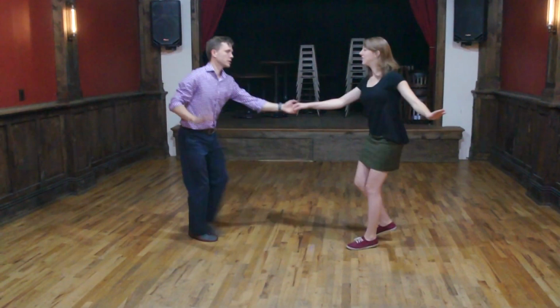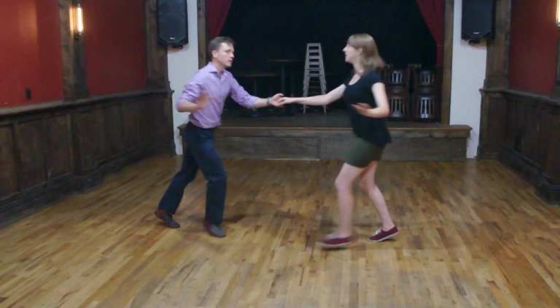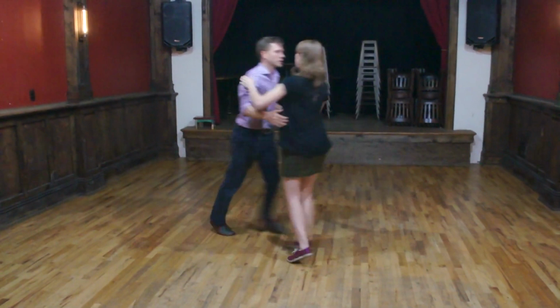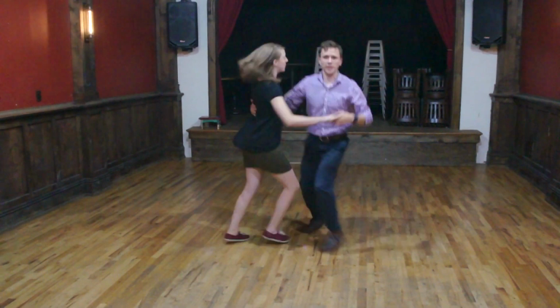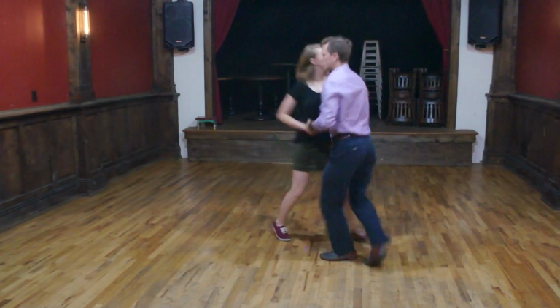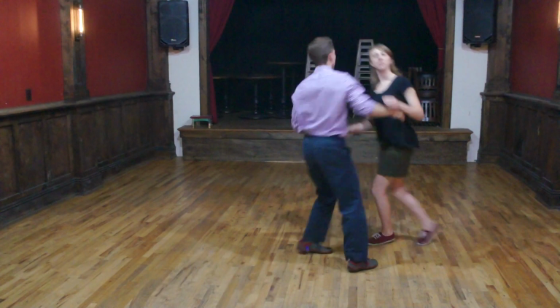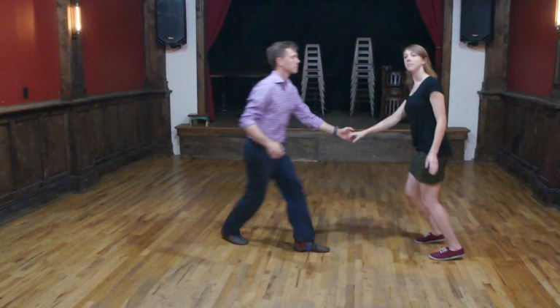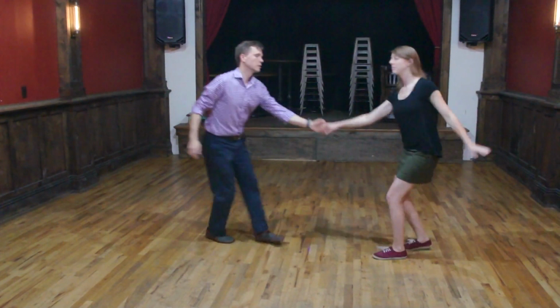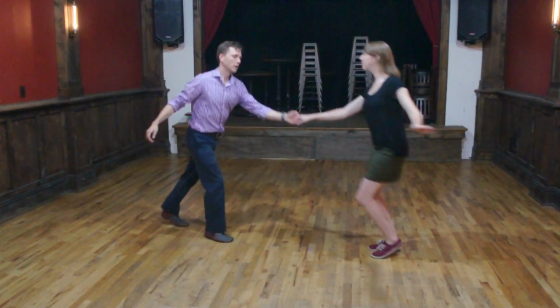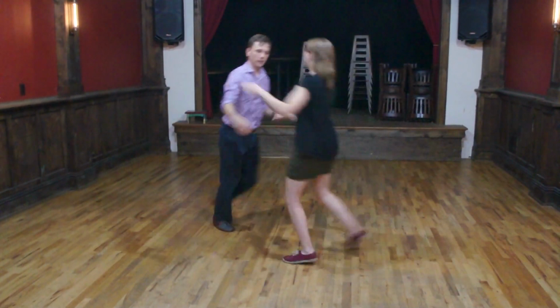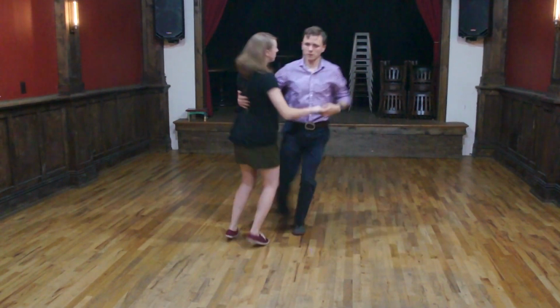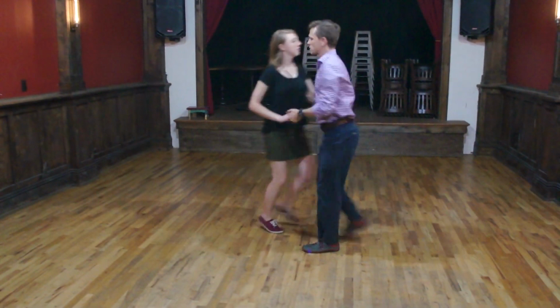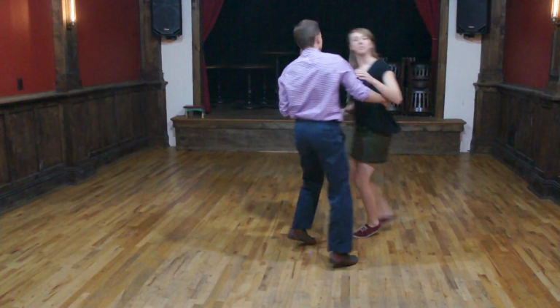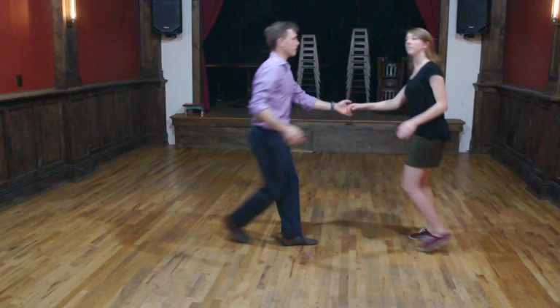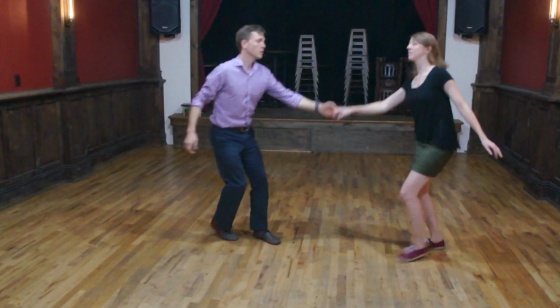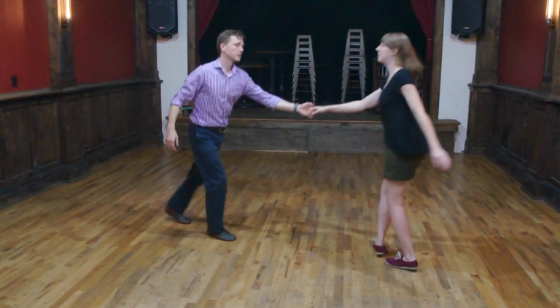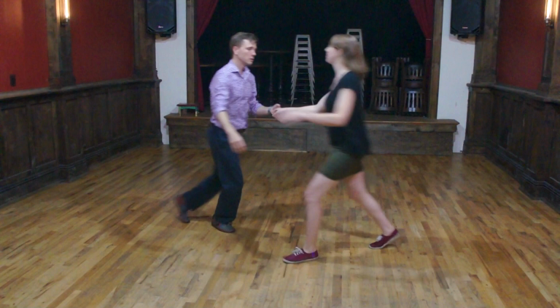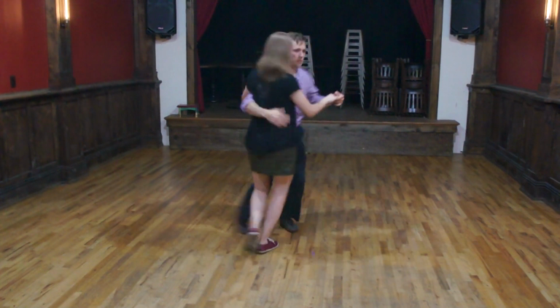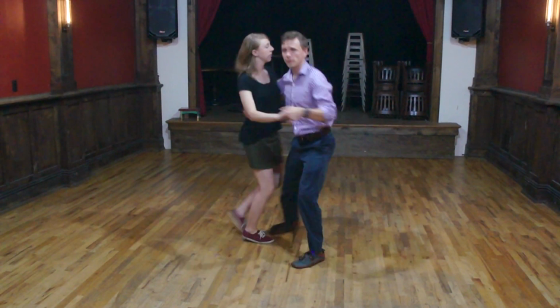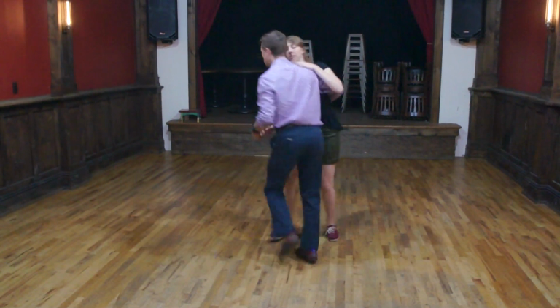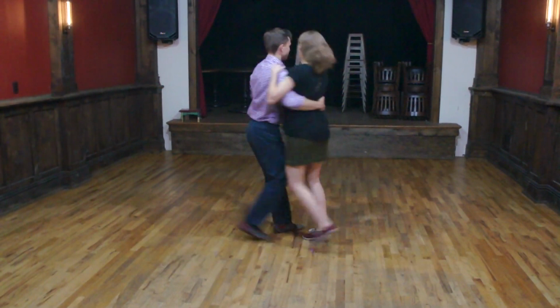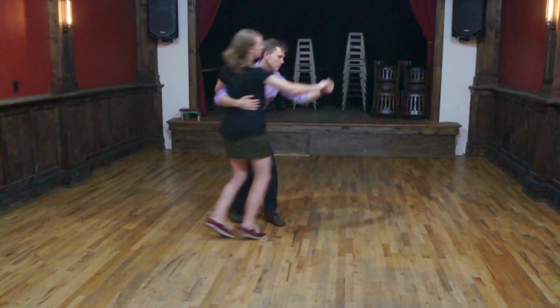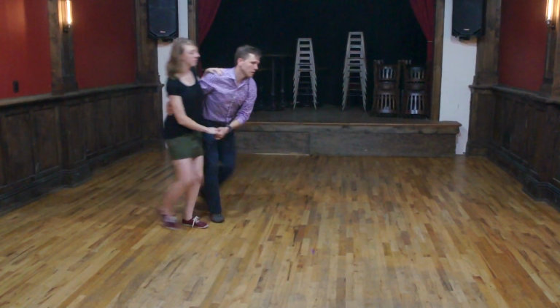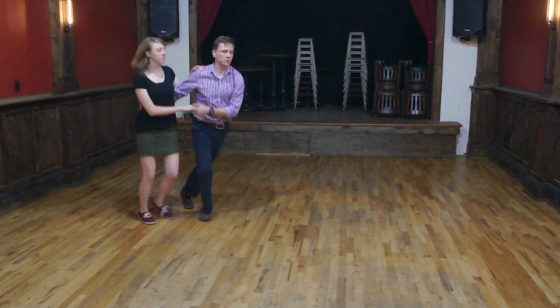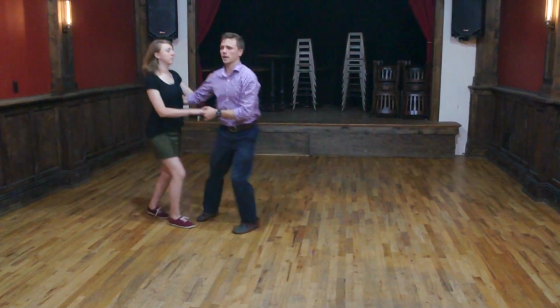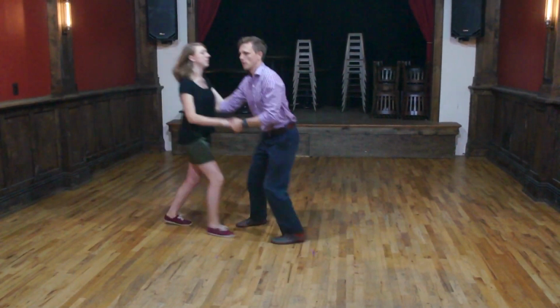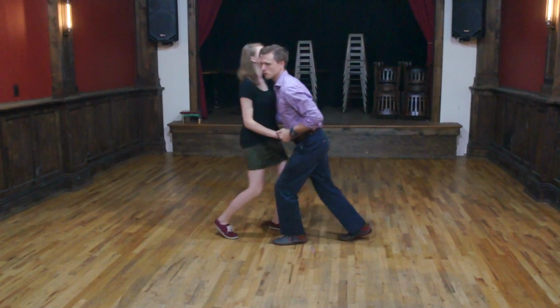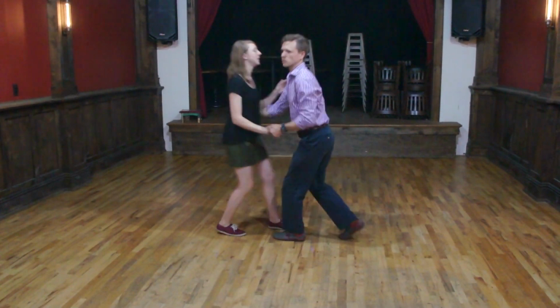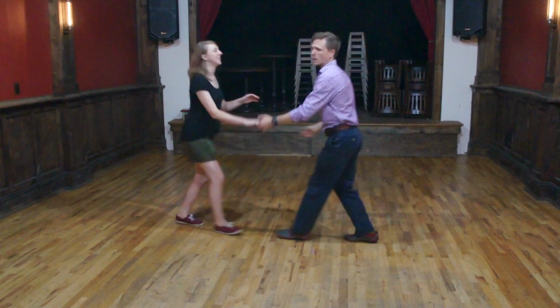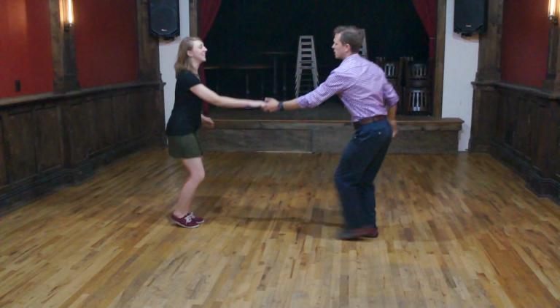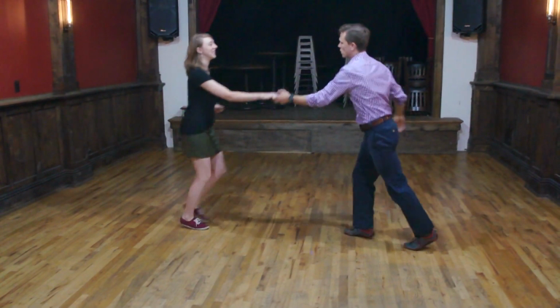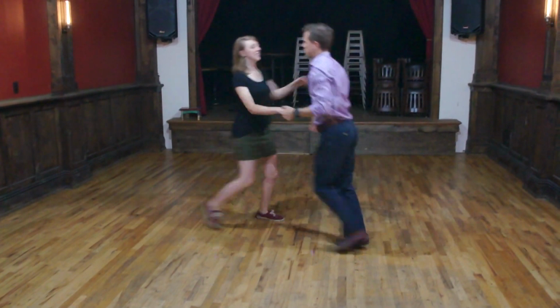All right, so we're just doing a couple of swing outs to get ourselves brushed up. It's also good to check this out on the video — we had a circle, we'll catch it right in there. All right, we'll show that again. Do a leader's clock to get a new orientation.